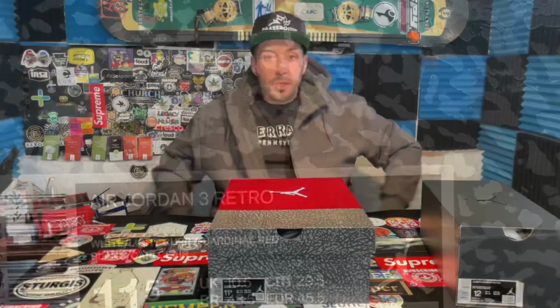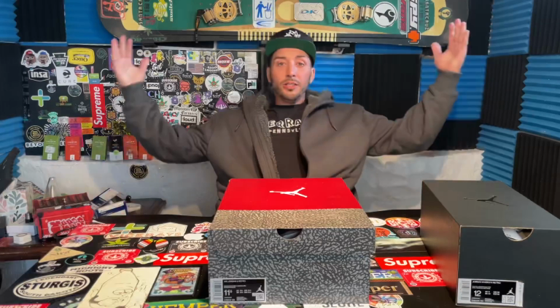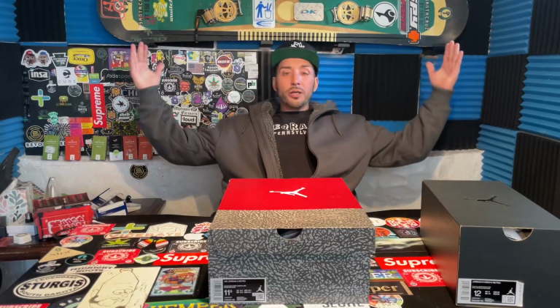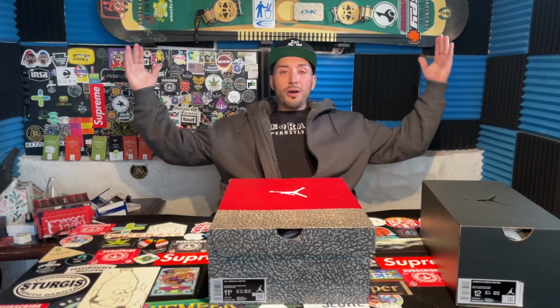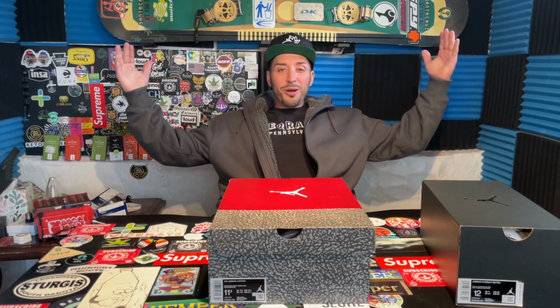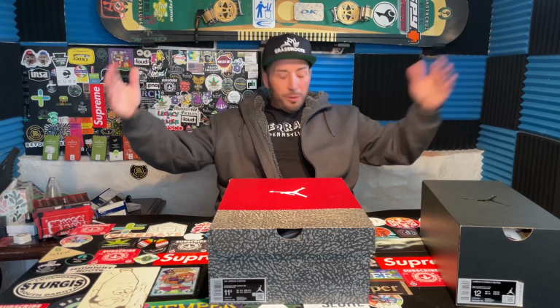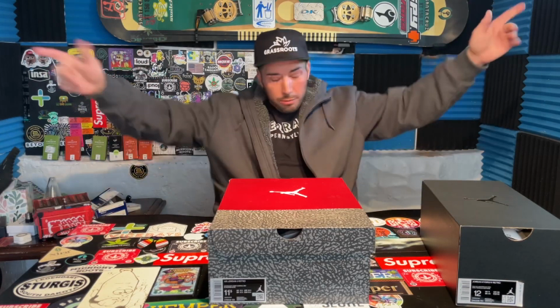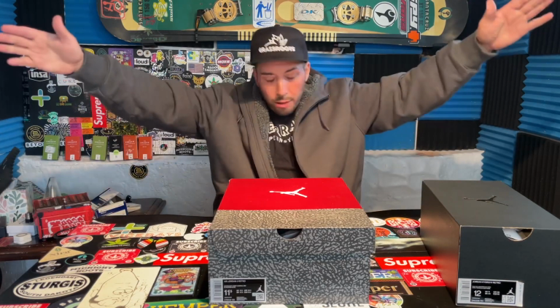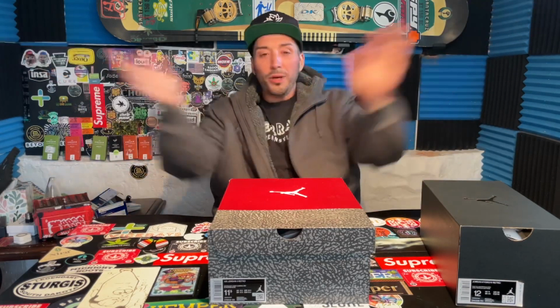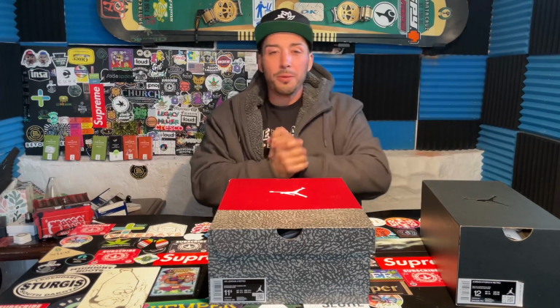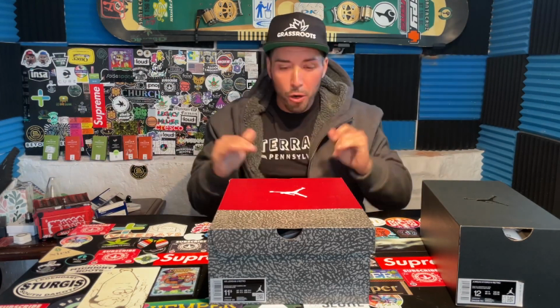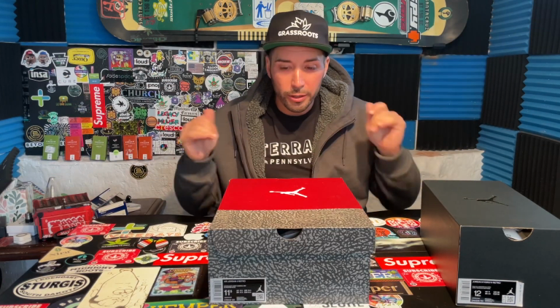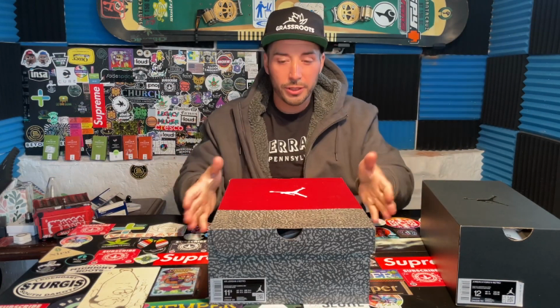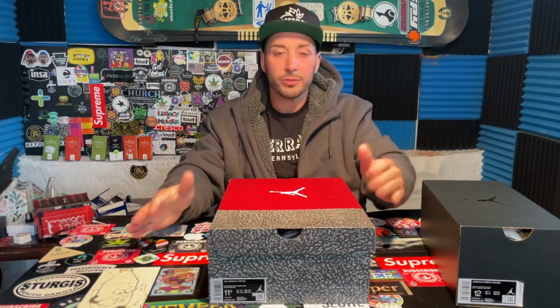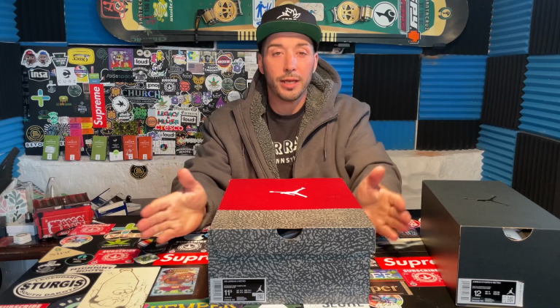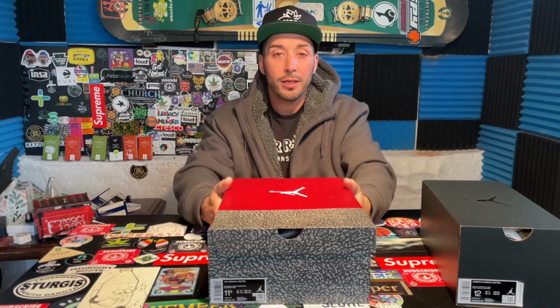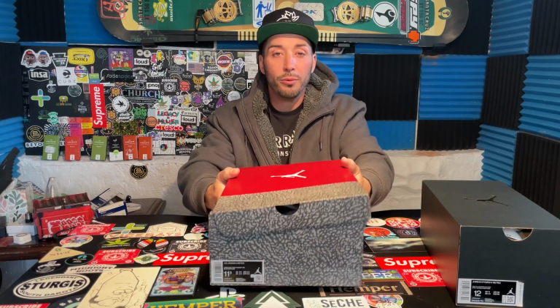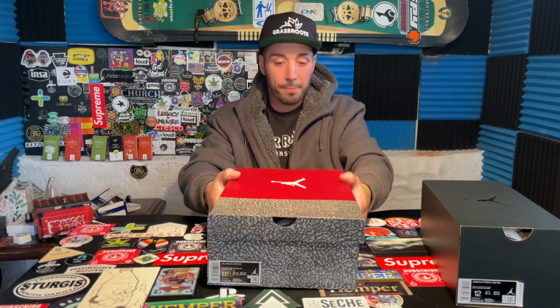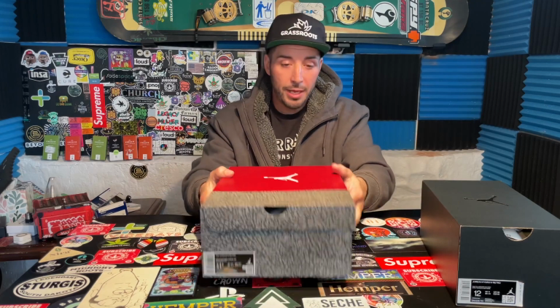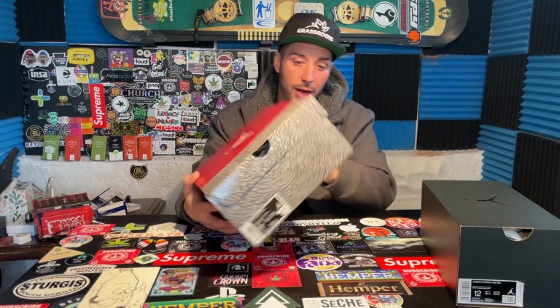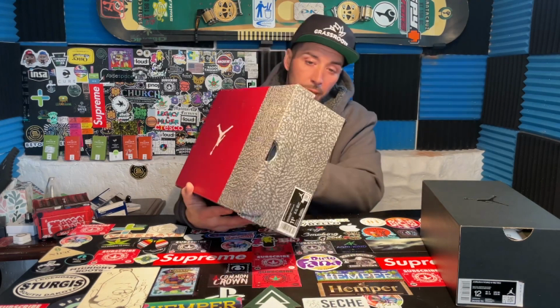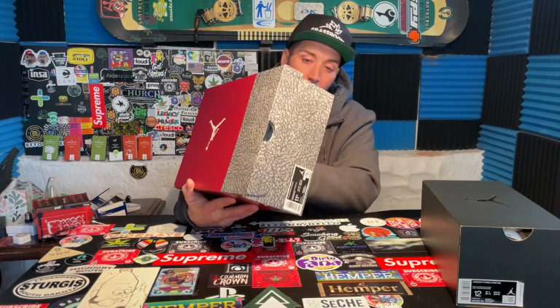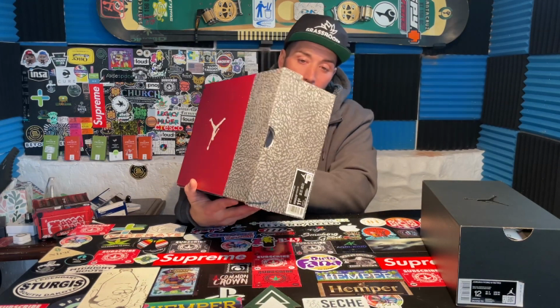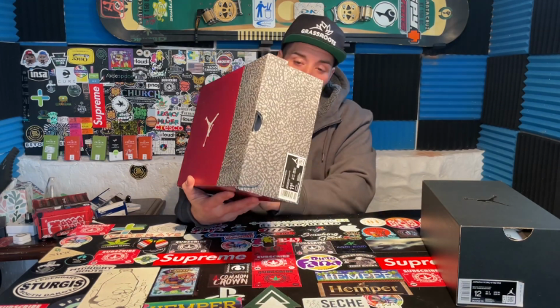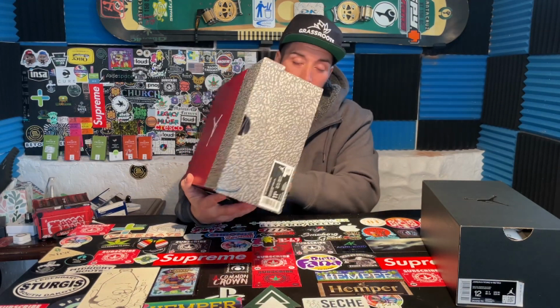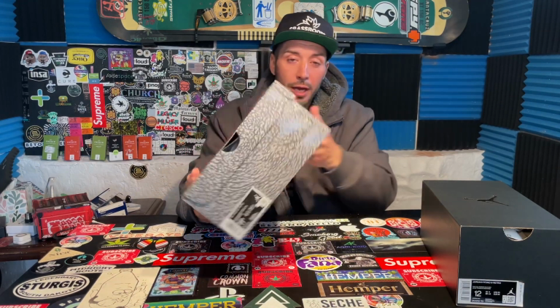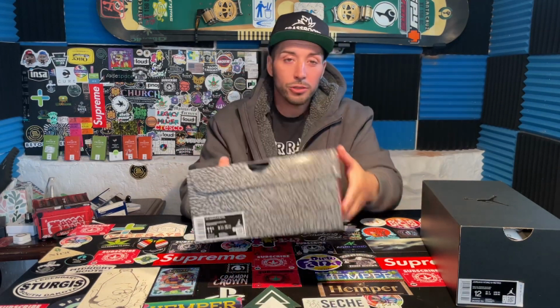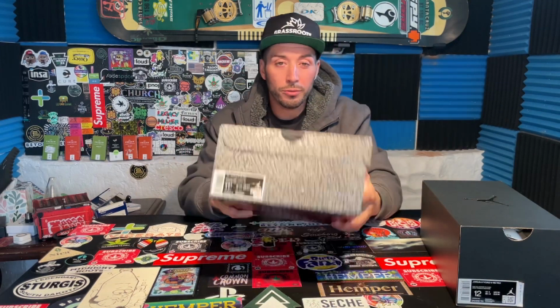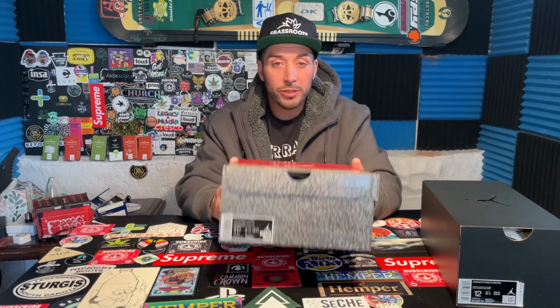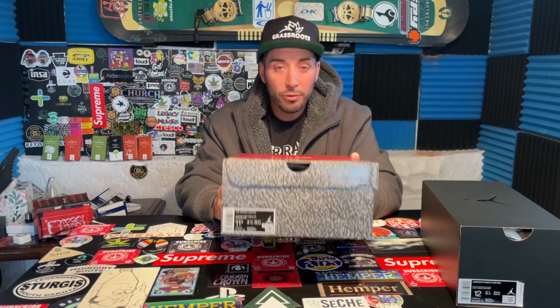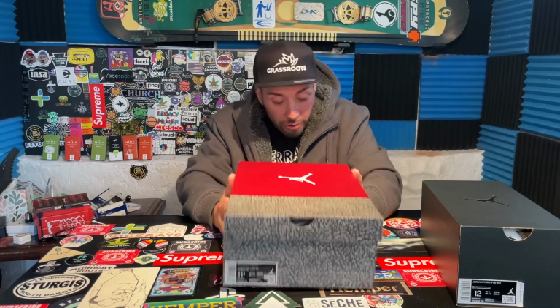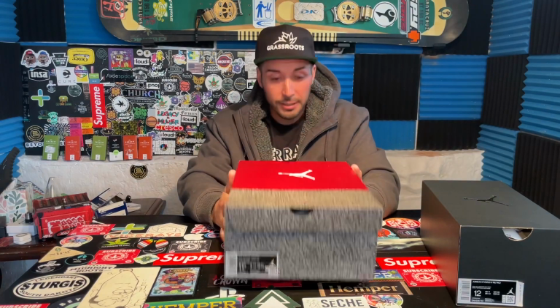YouTube! What is up? Your boy Cushy here today. We went and grabbed the good old Air Jordan Retro 3's.